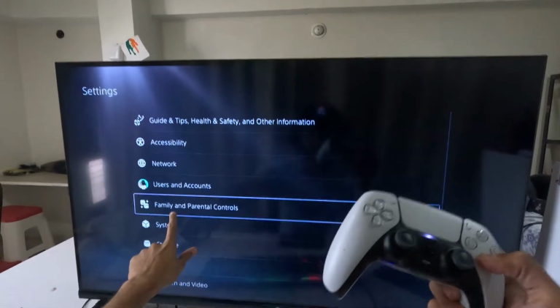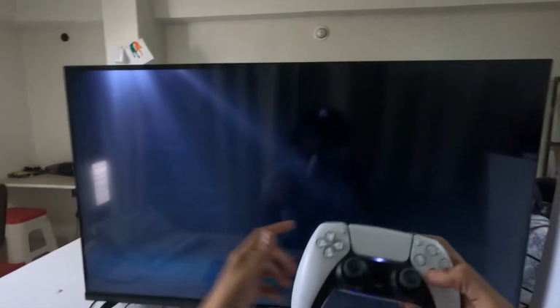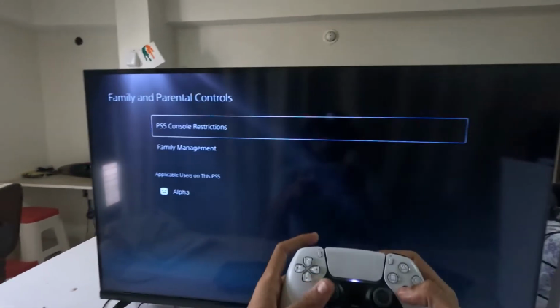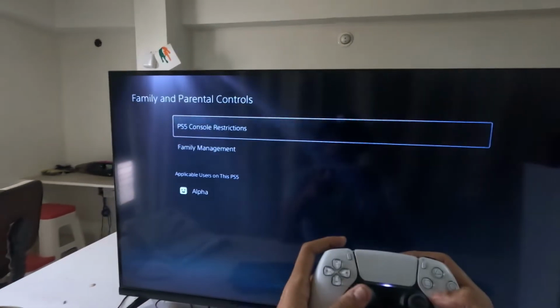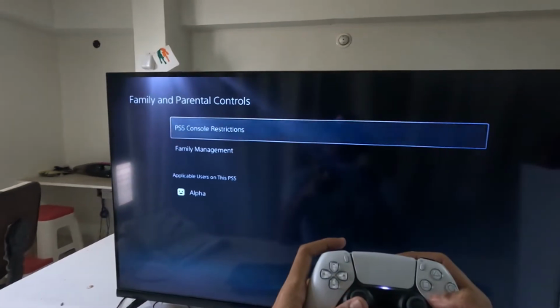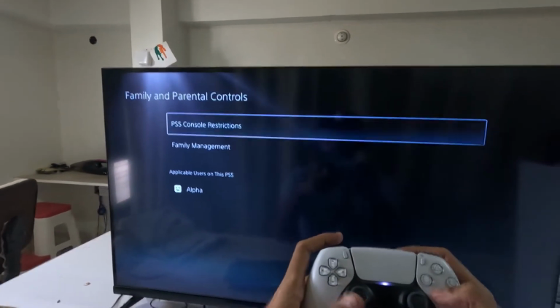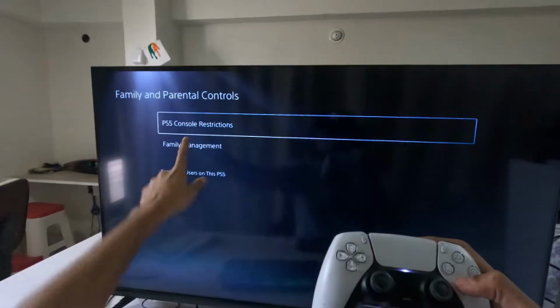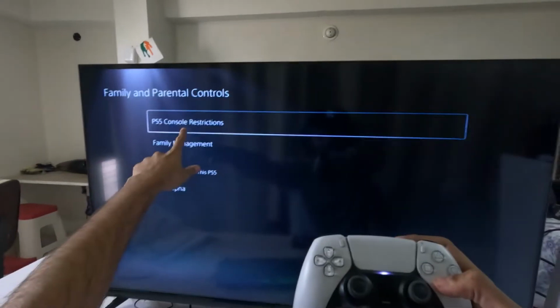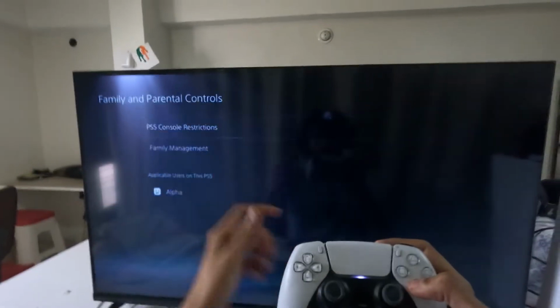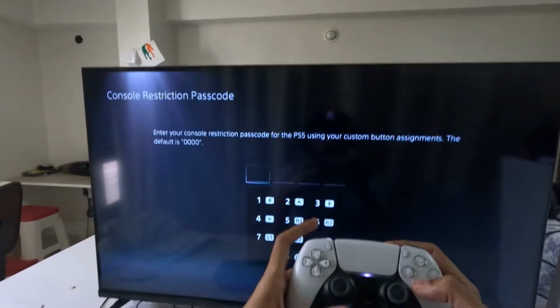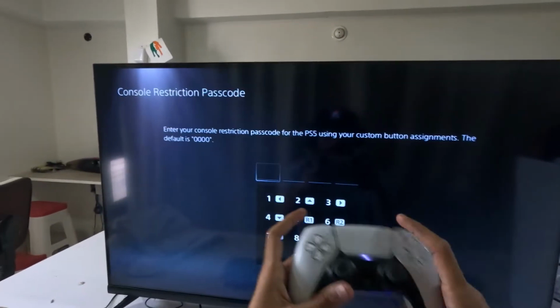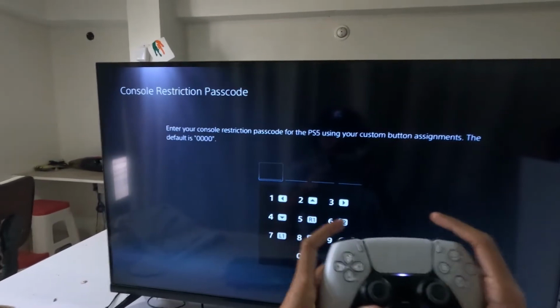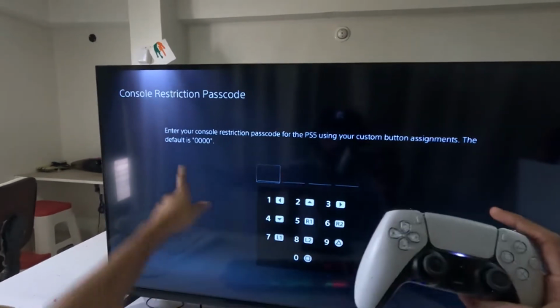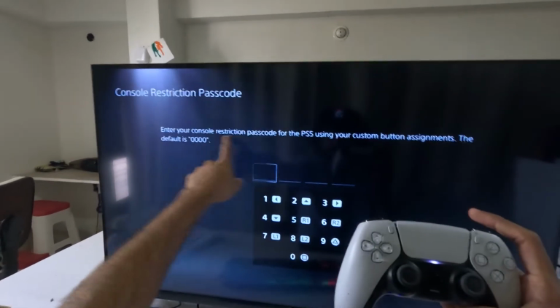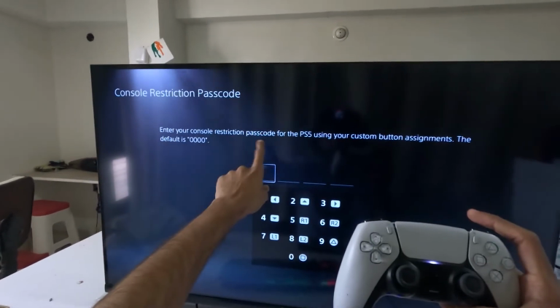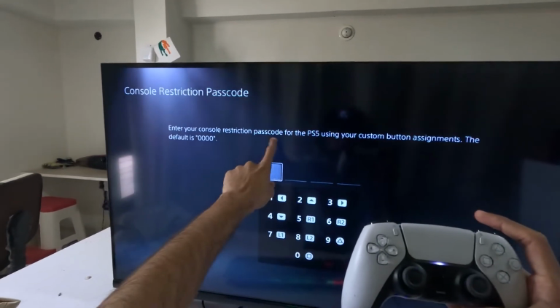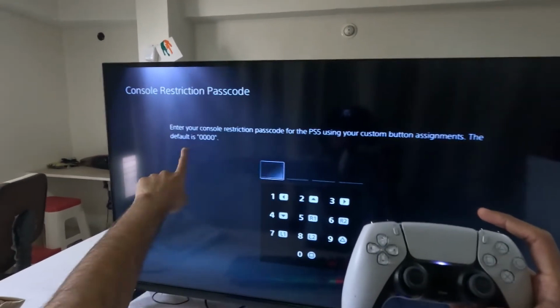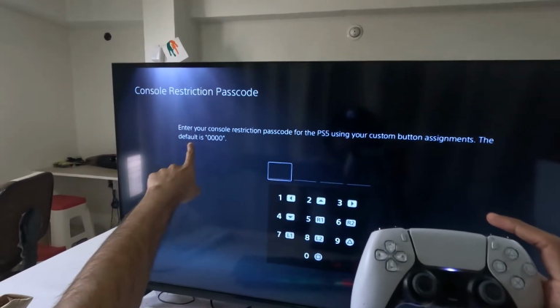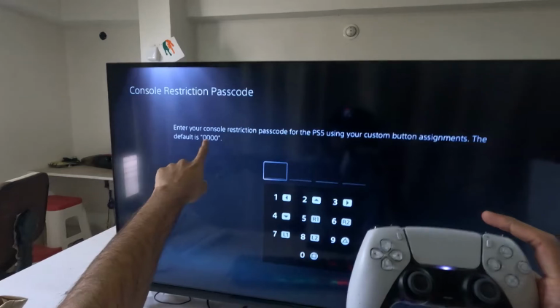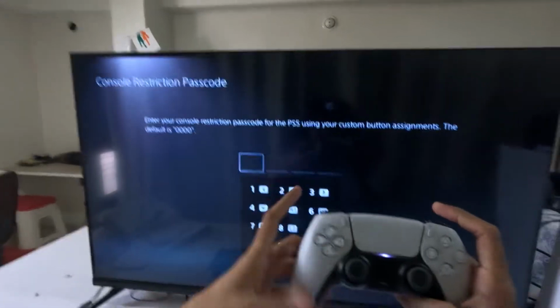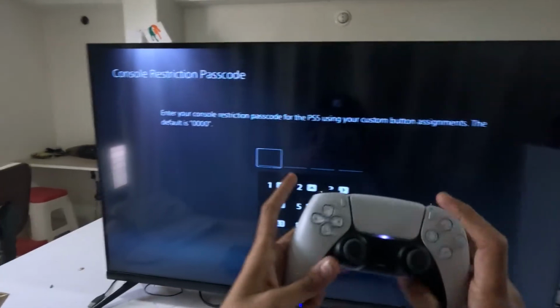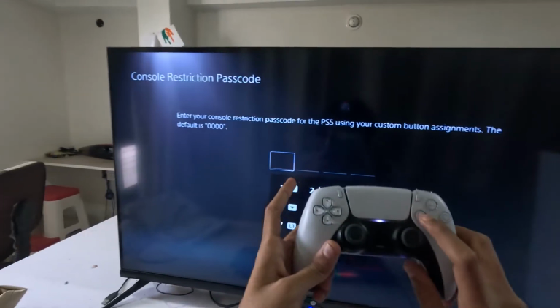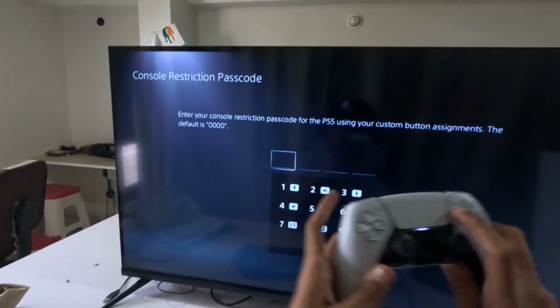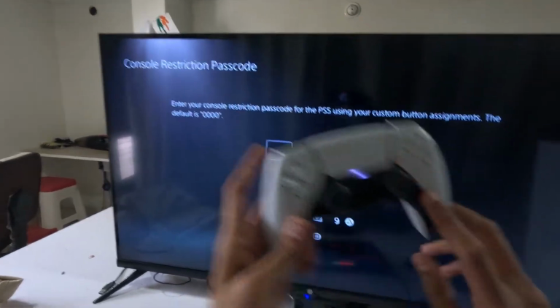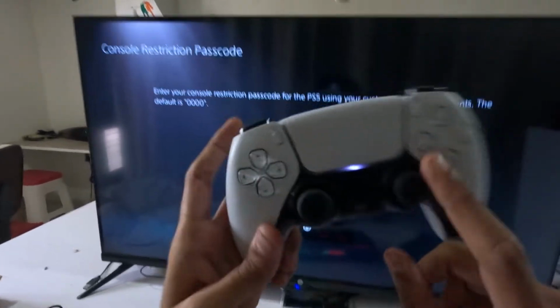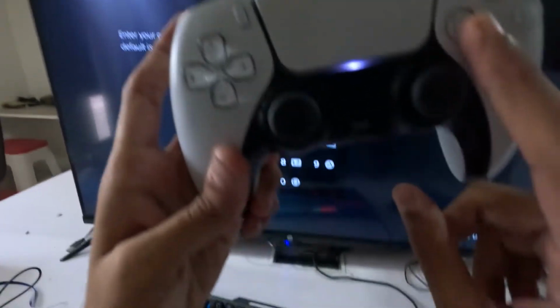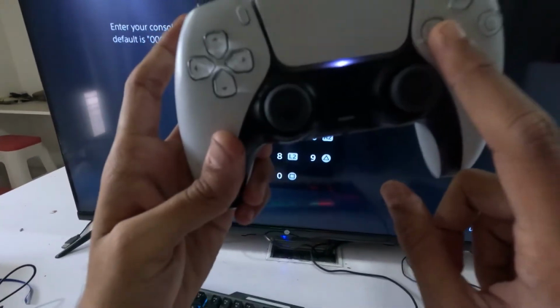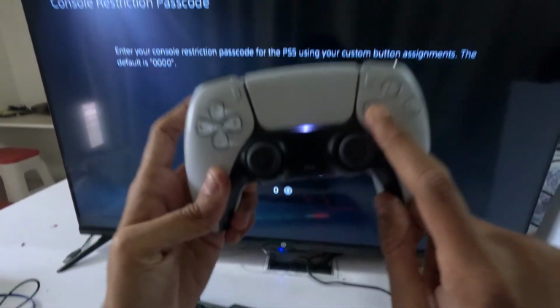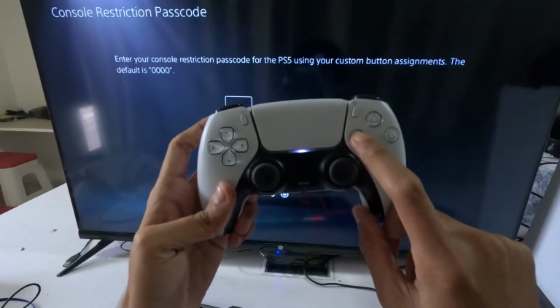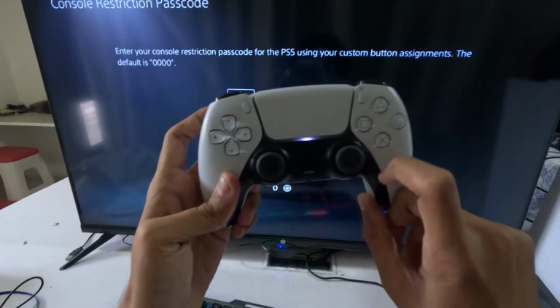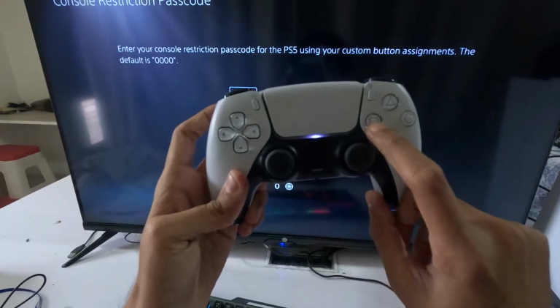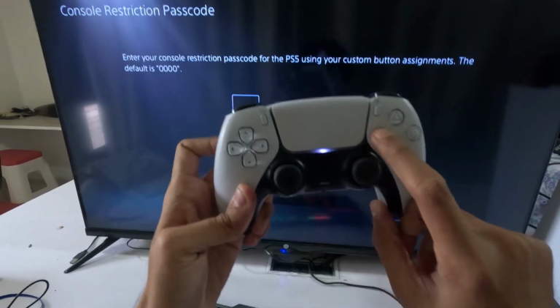Now go to Family and Parental Controls, select the PS5 Console Restriction, and you need to enter the console restriction password. The default password is 0000, so you need to press the square button four times.